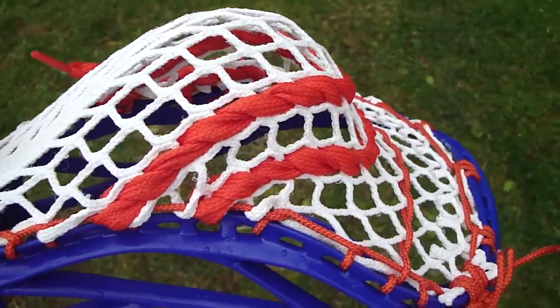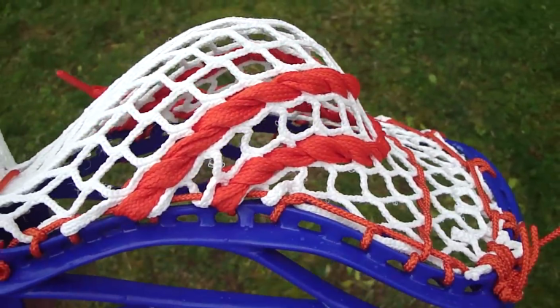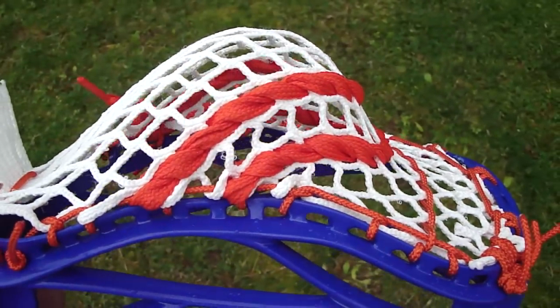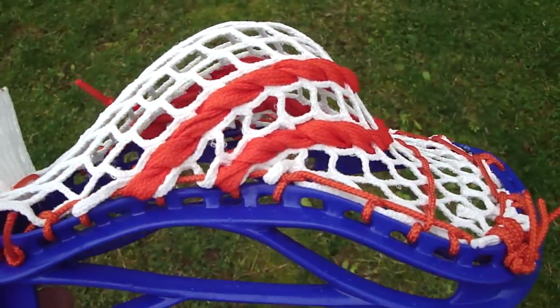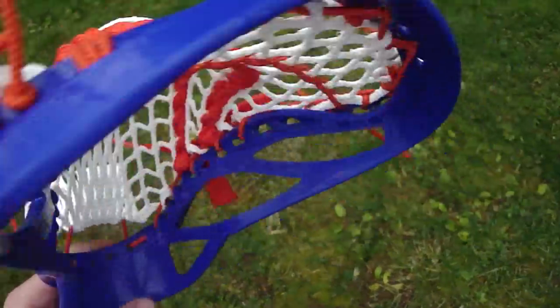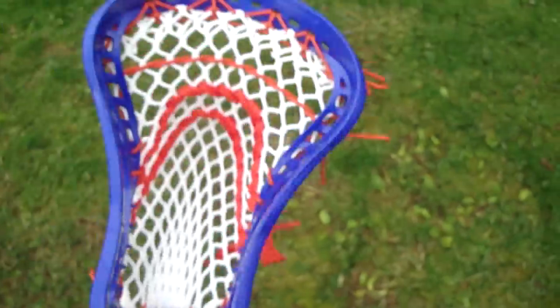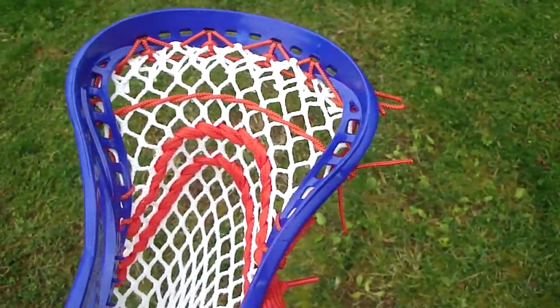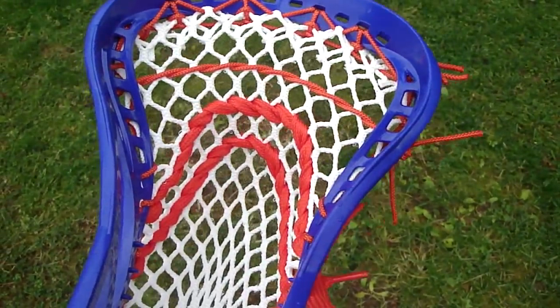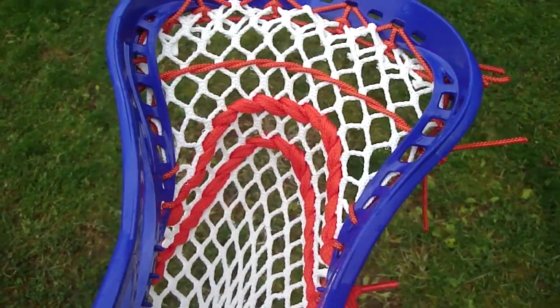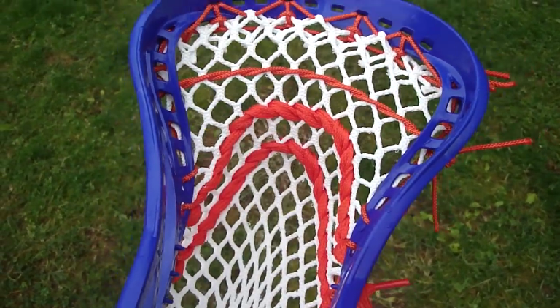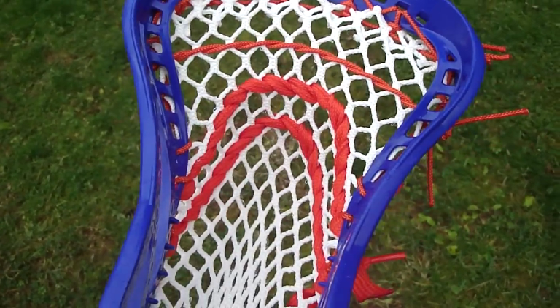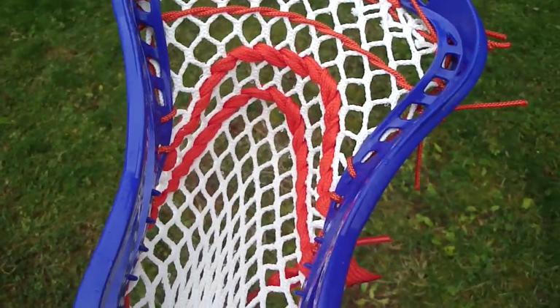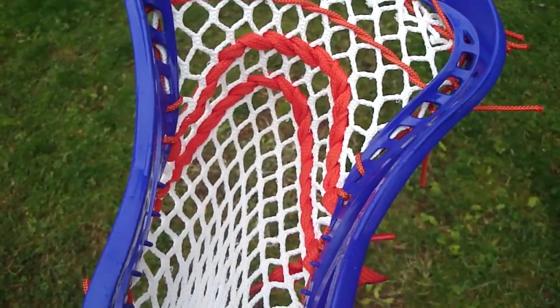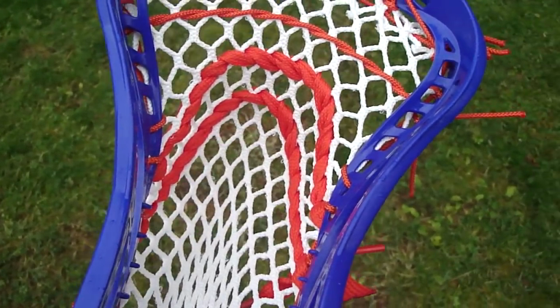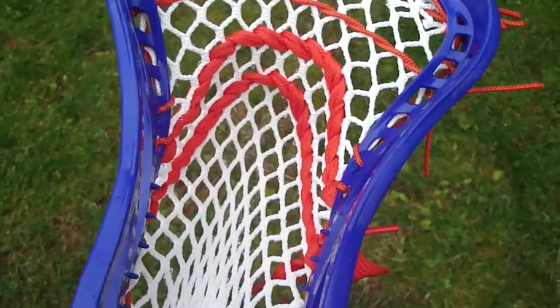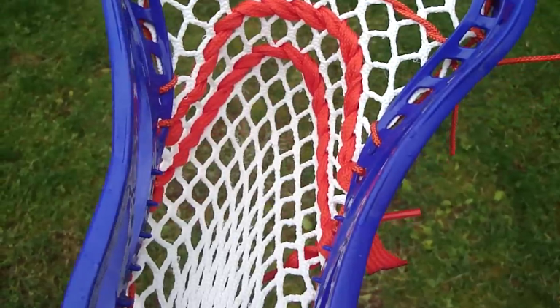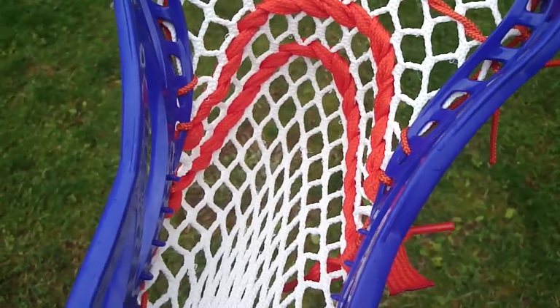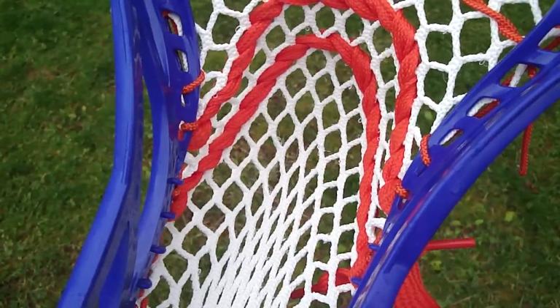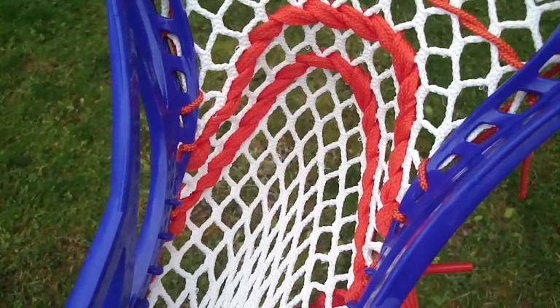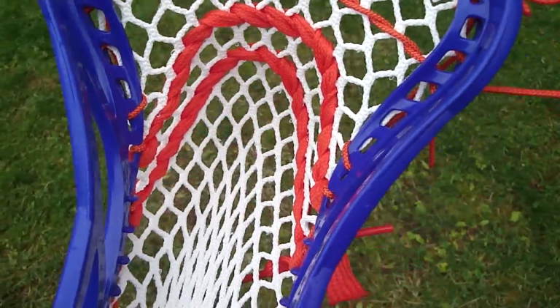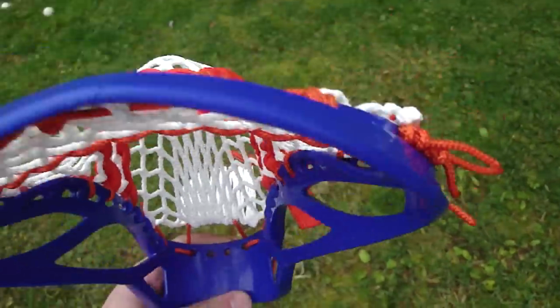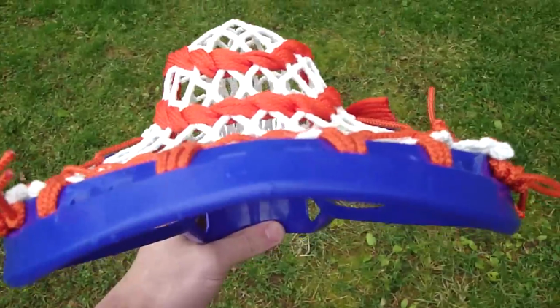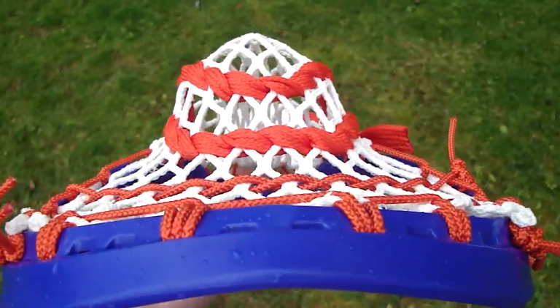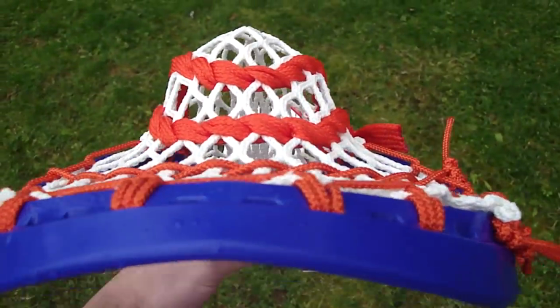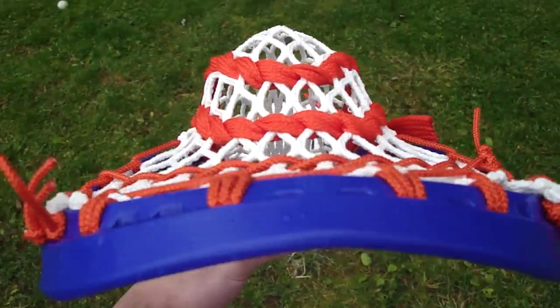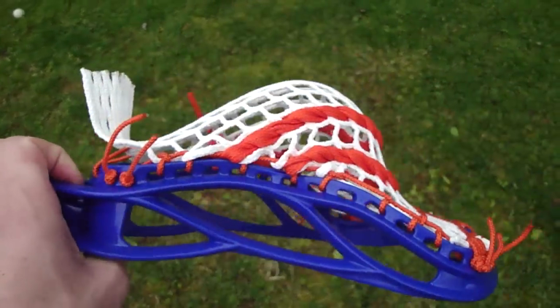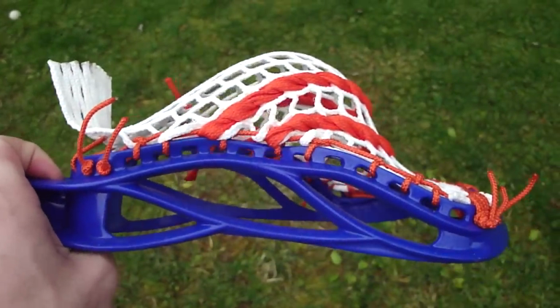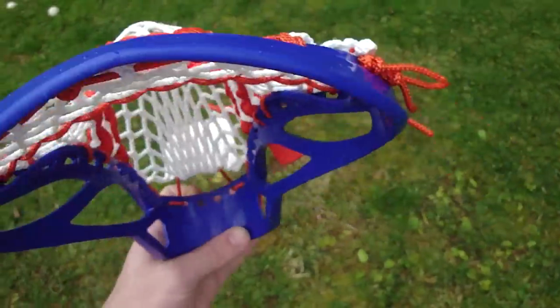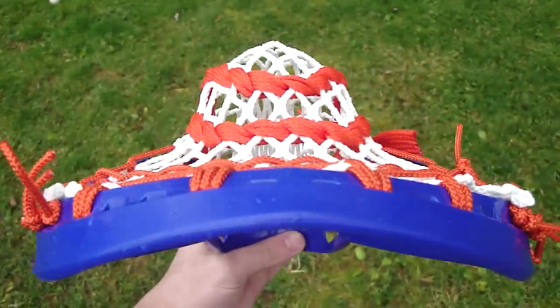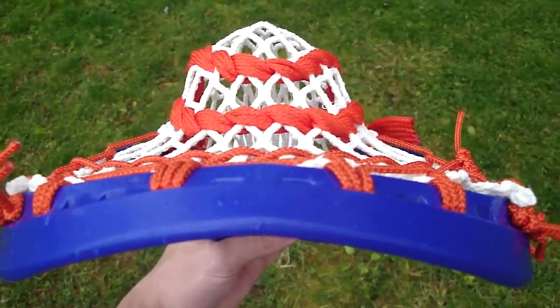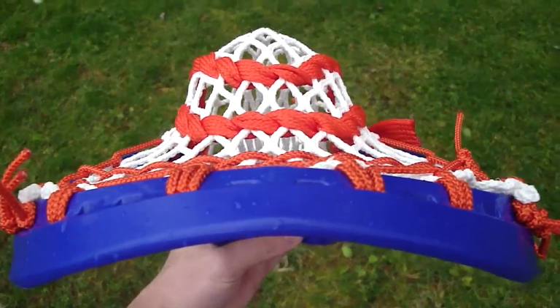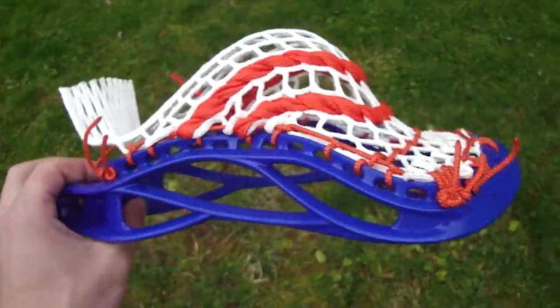If you're looking for something to go with or something new to try: one nylon on the nine diamond row, then a five diamond U, and then a three diamond U. I think it gives good hold and really accentuates the channel. They wanted a mid pocket with a nice channel.